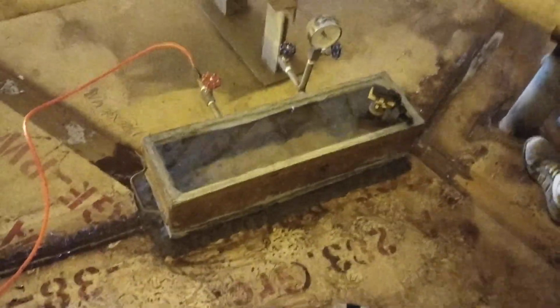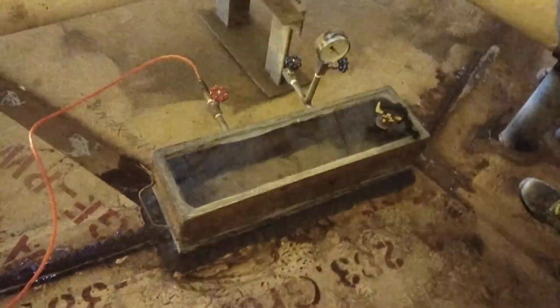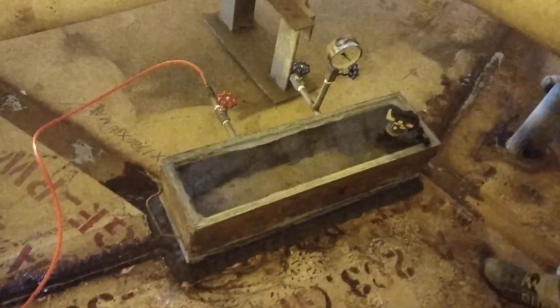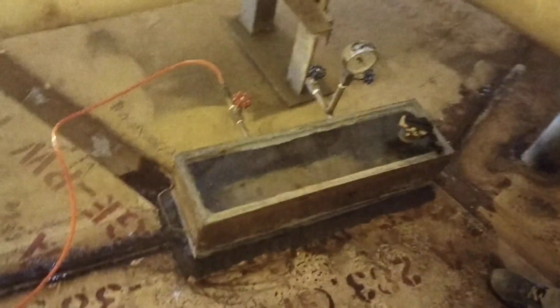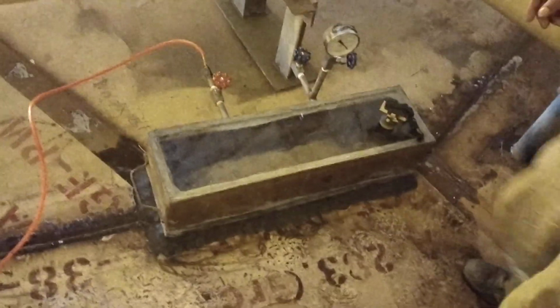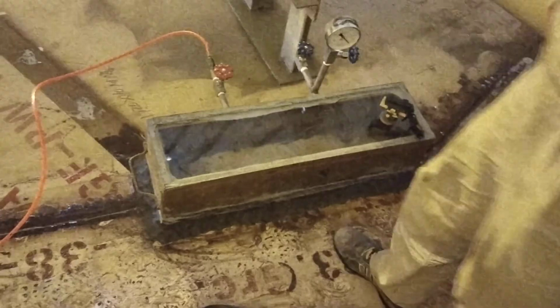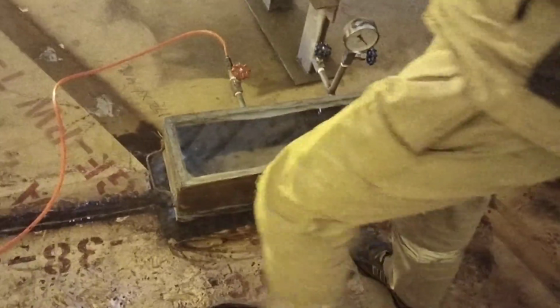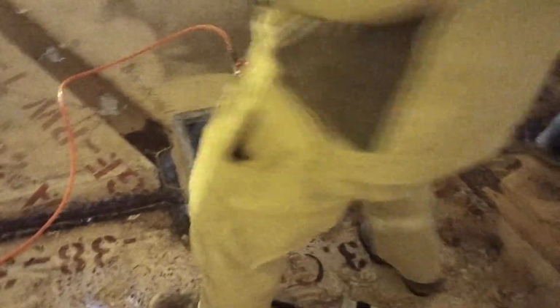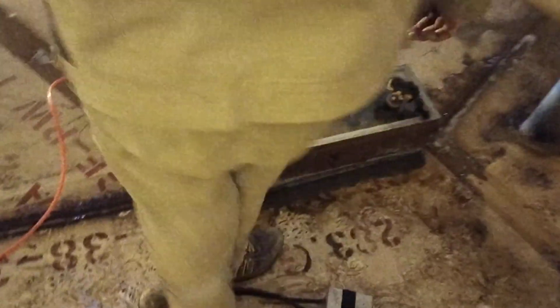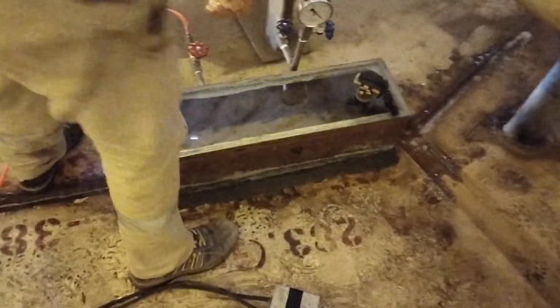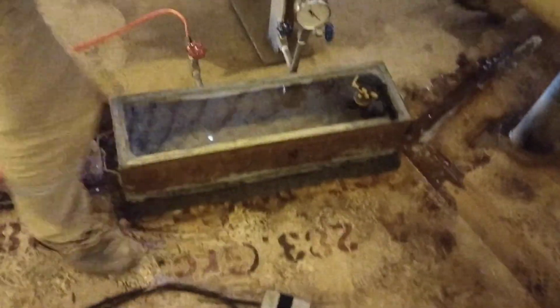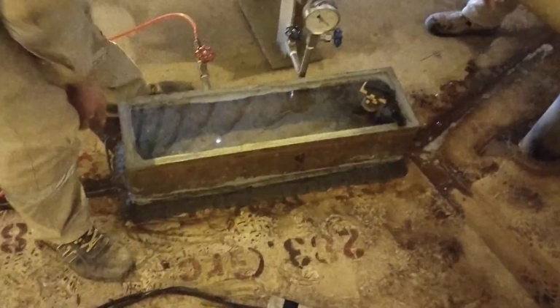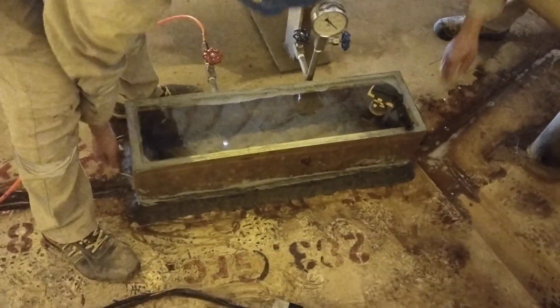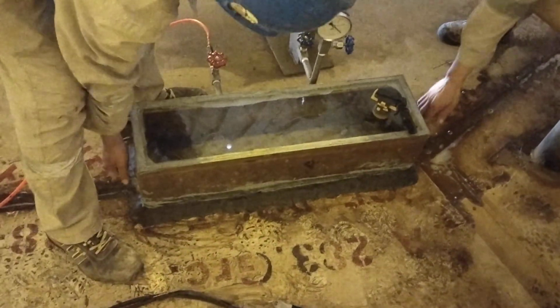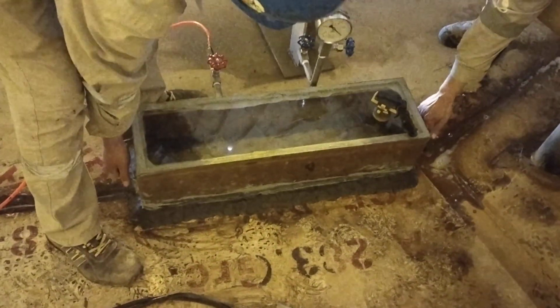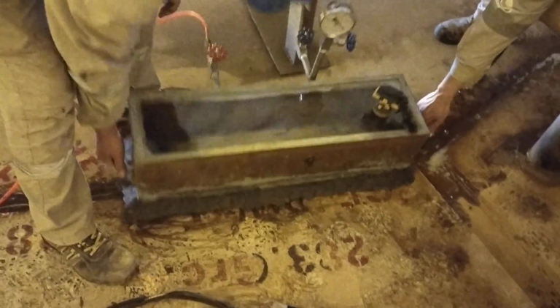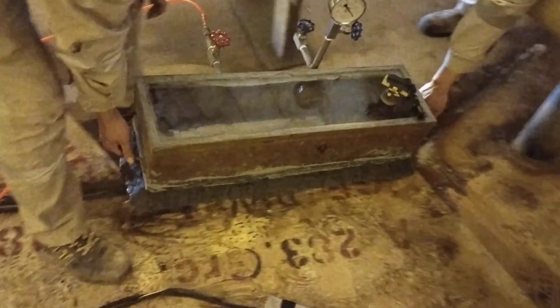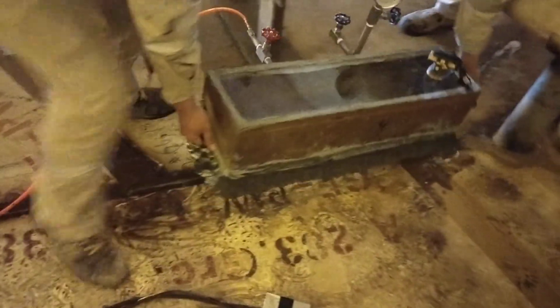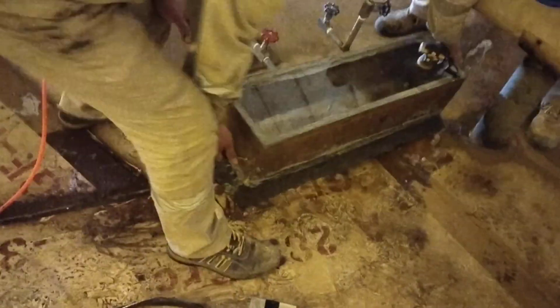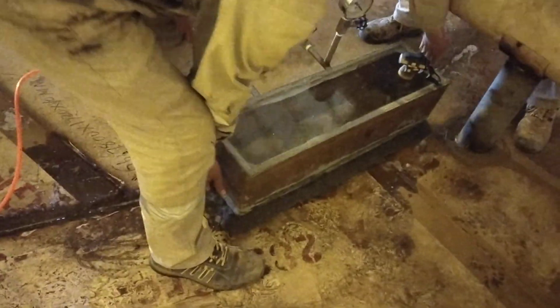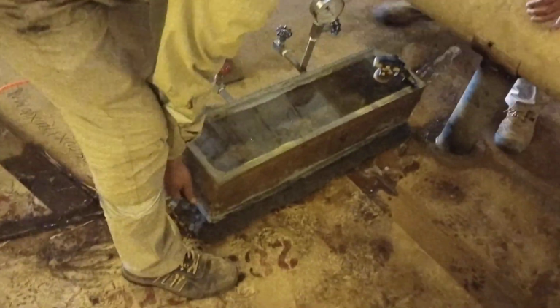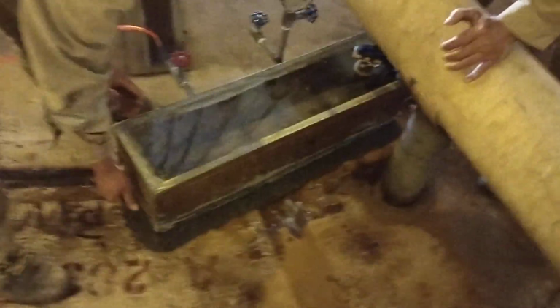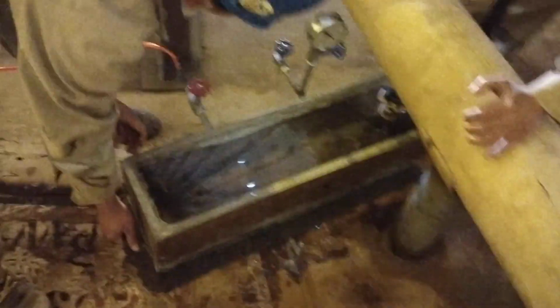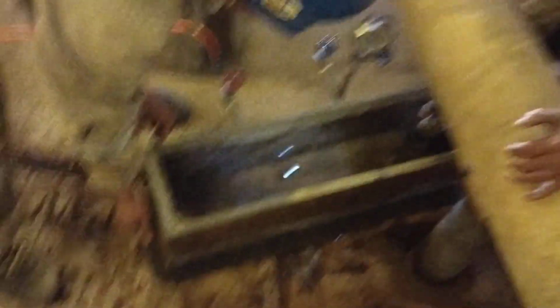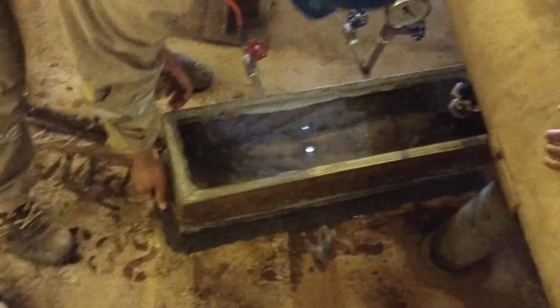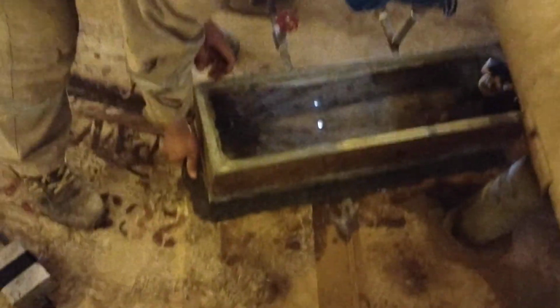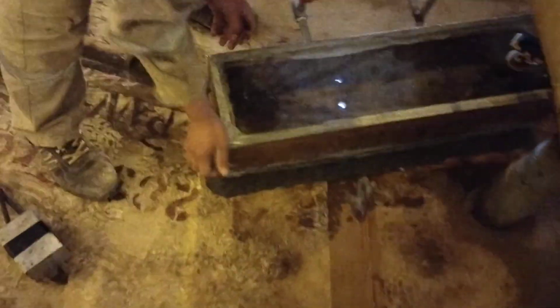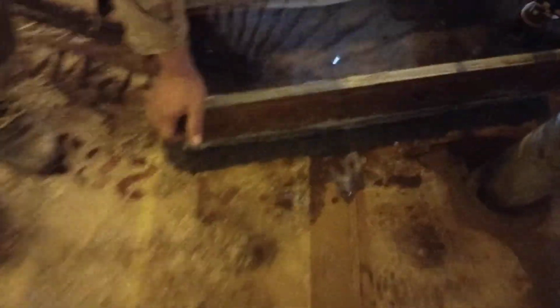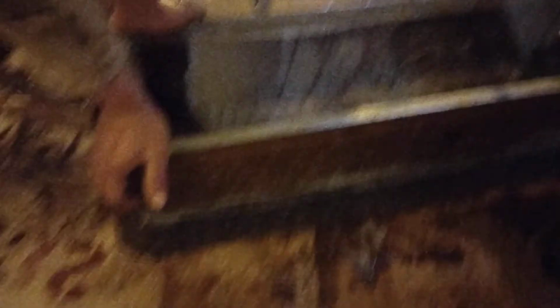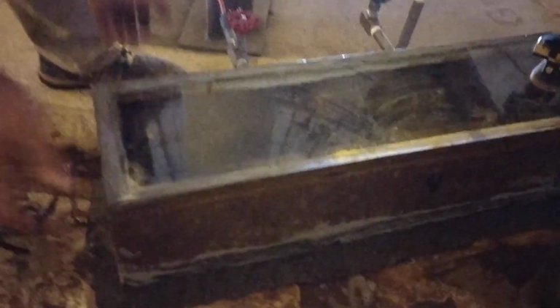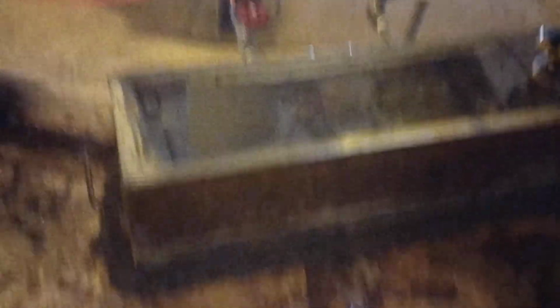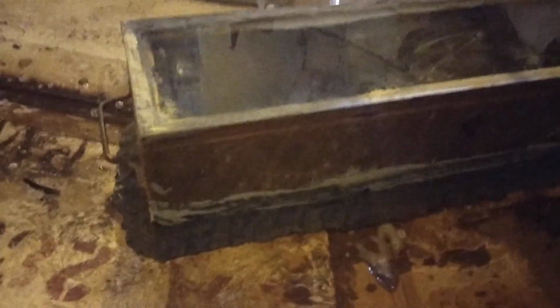Hello viewers, today I am introducing you to vacuum box testing for the bottom of the tank to check for leaks. This is a square box, as you can see.